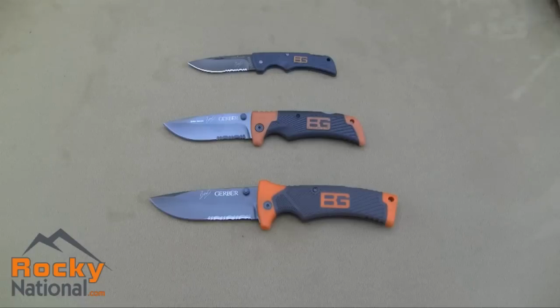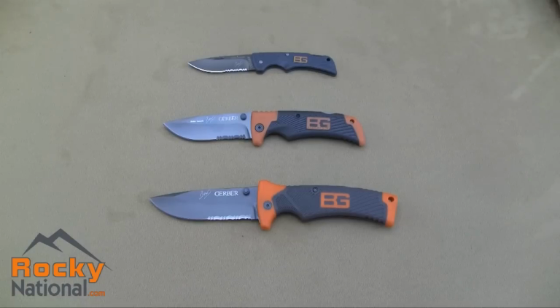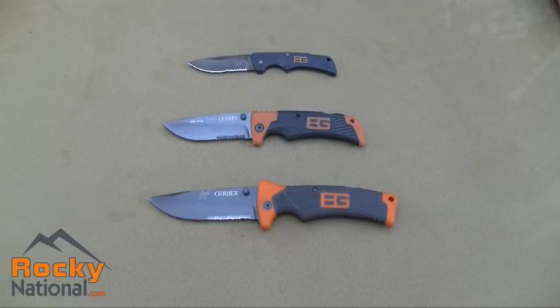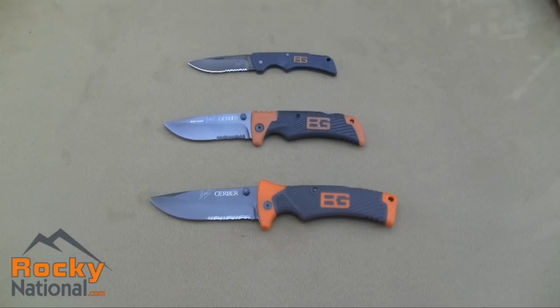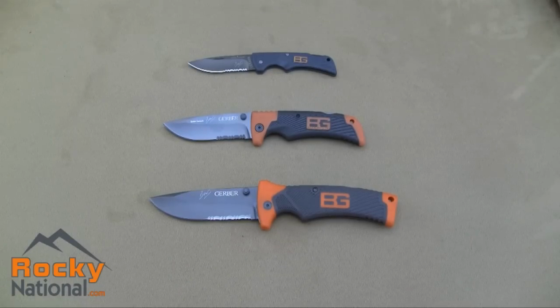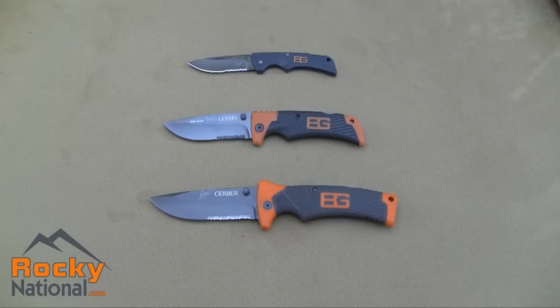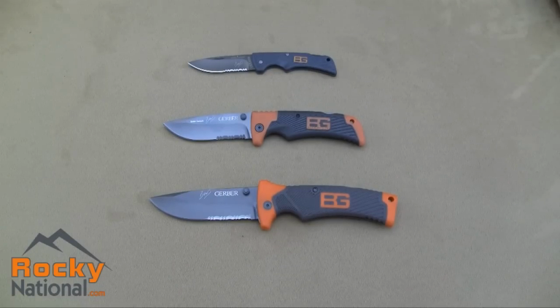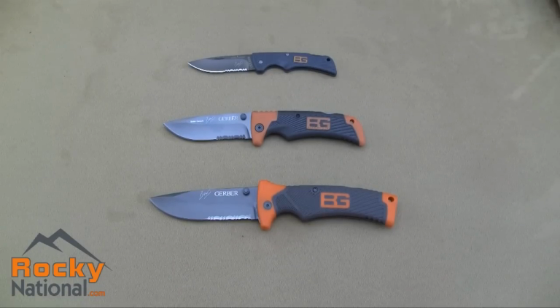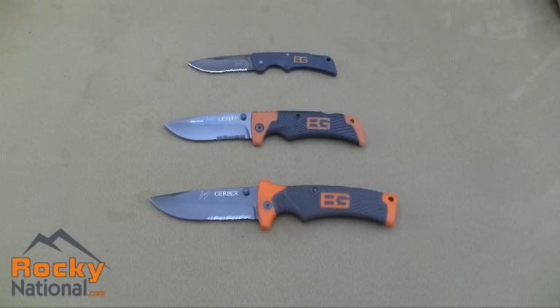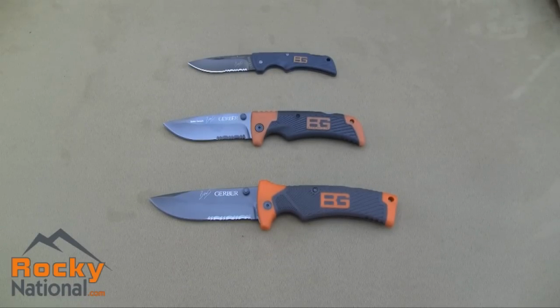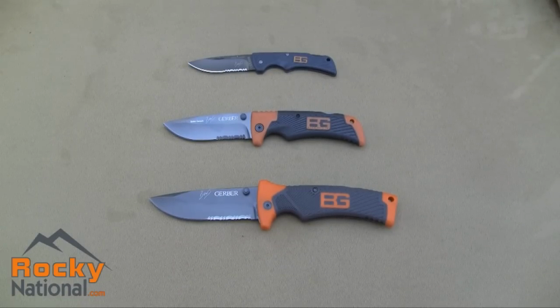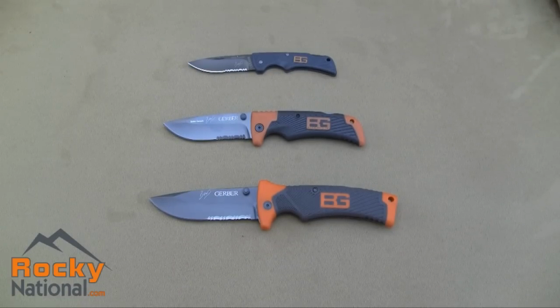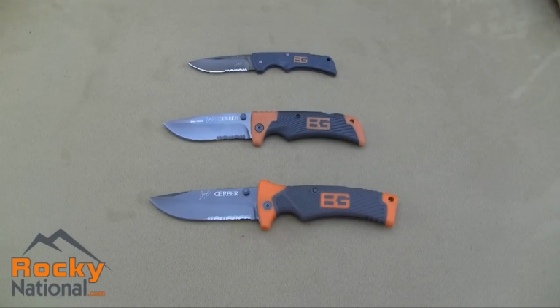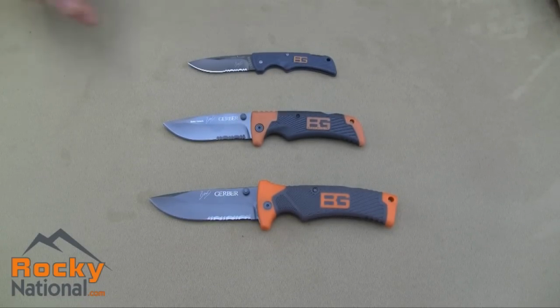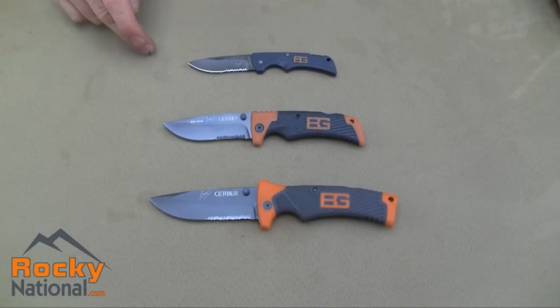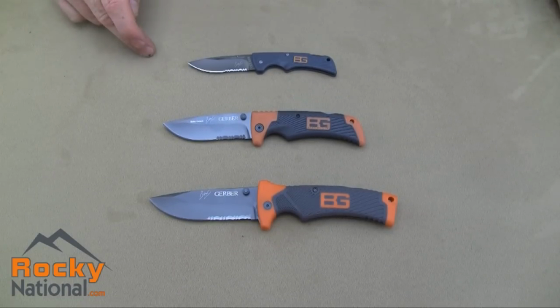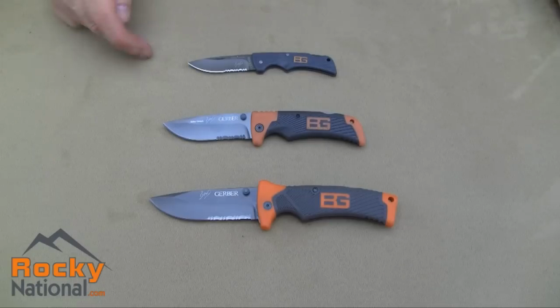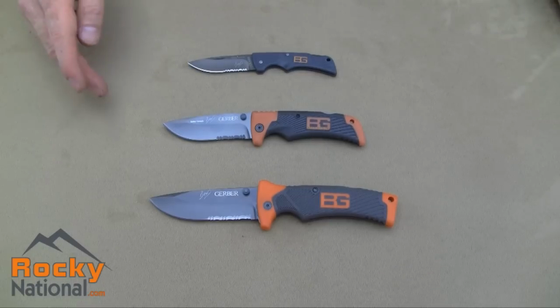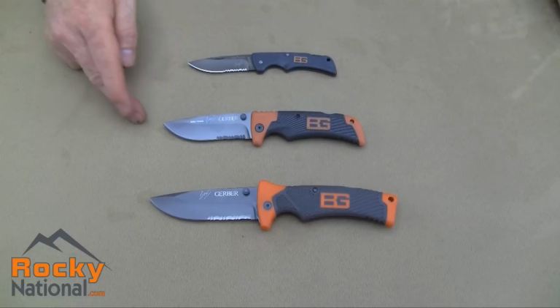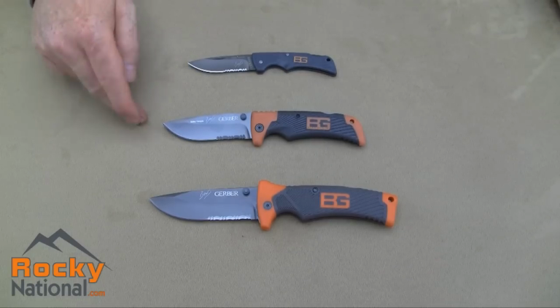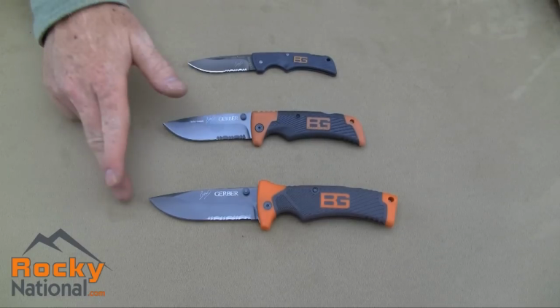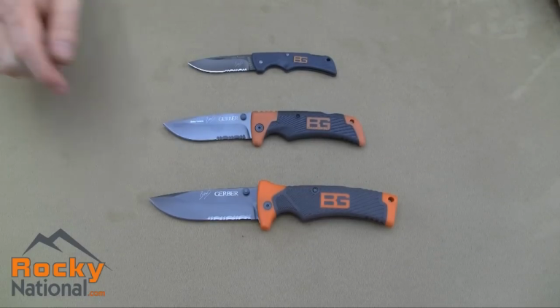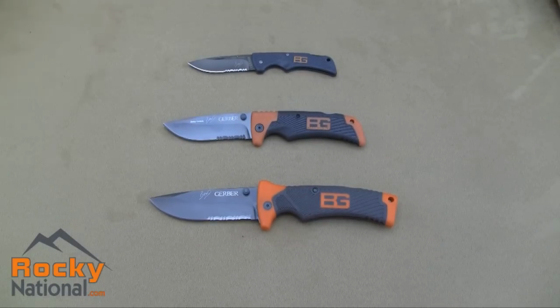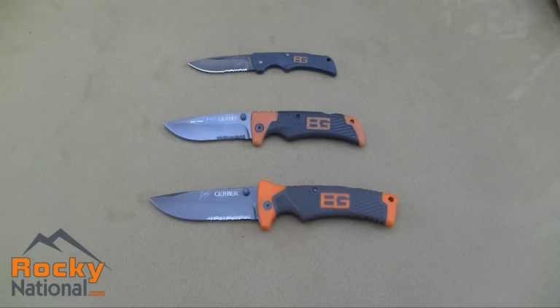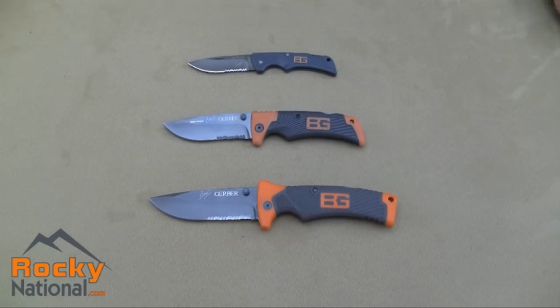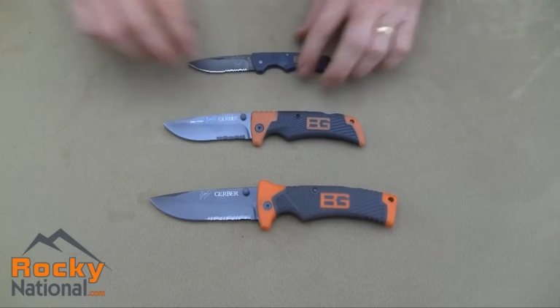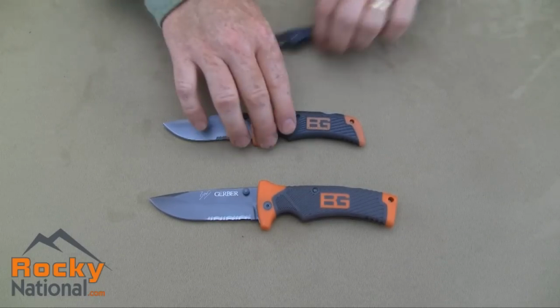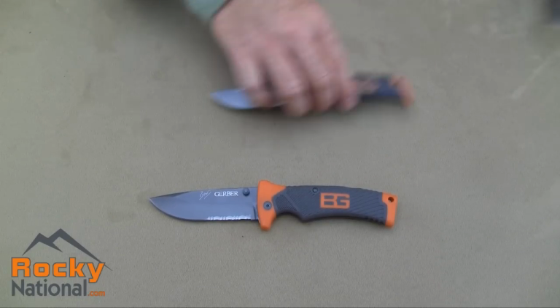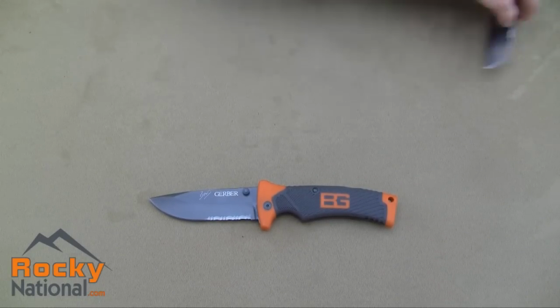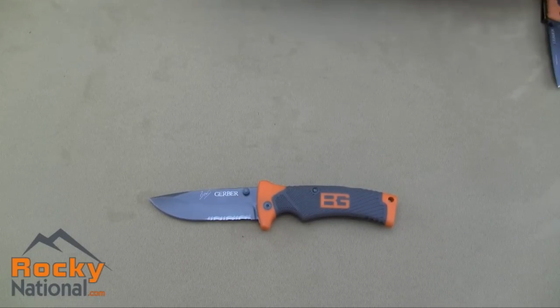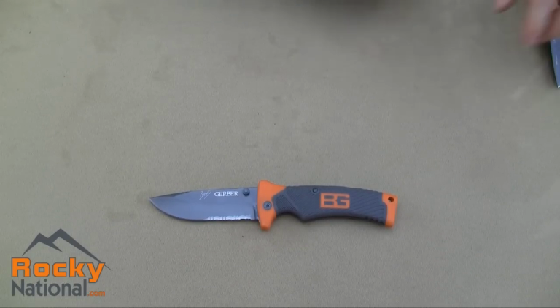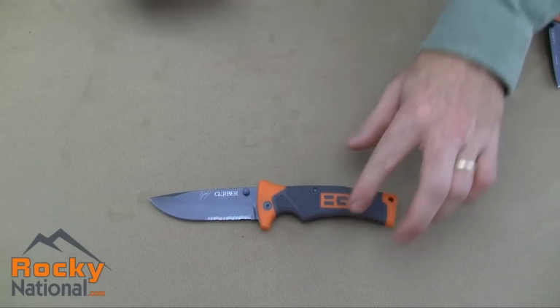Gerber has come out with three folding knives in the Bear Grylls Survival Series: the Compact Scout, the Scout, and the folding knife. Today we're going to look at the folding knife.